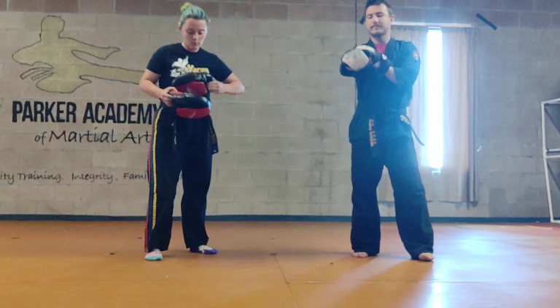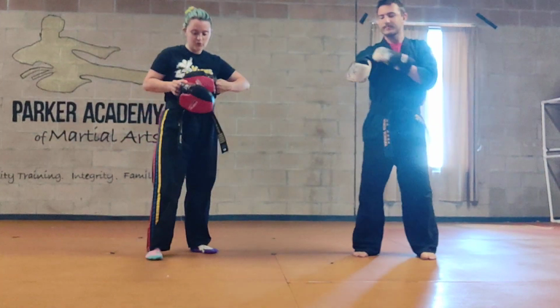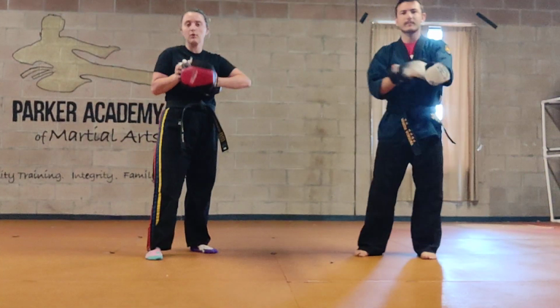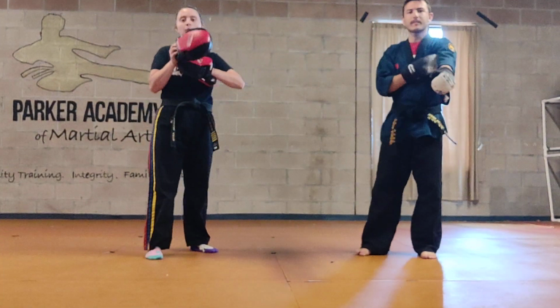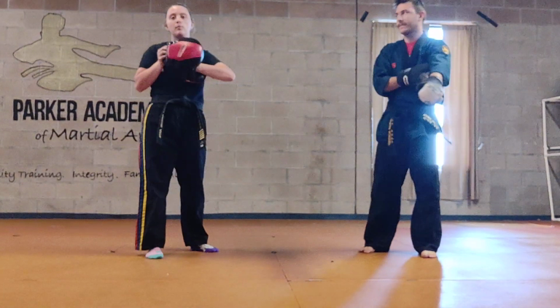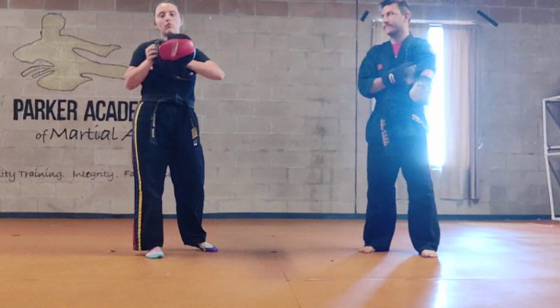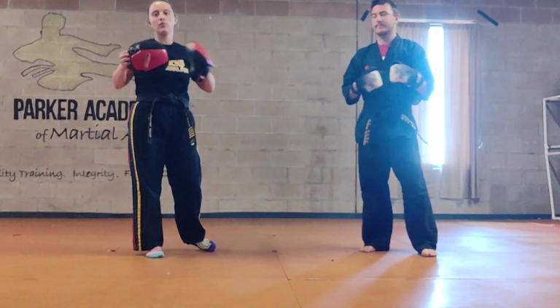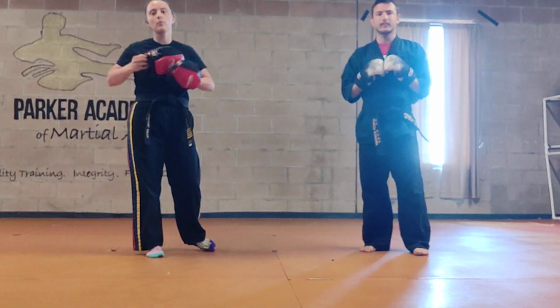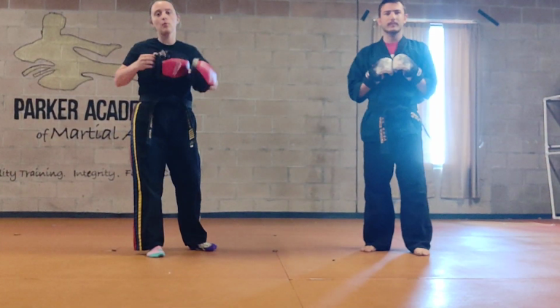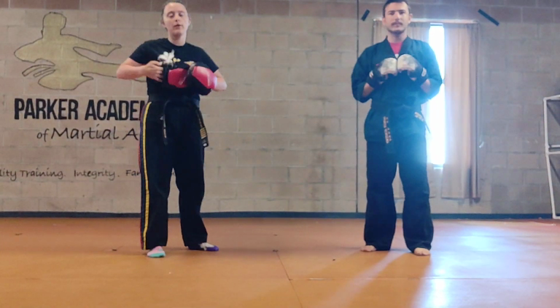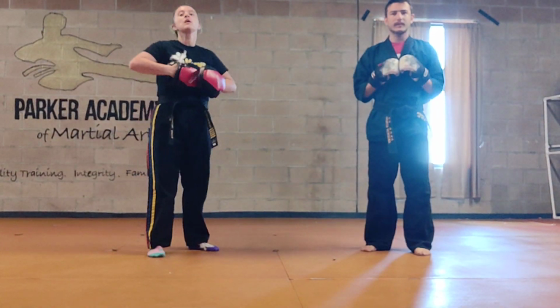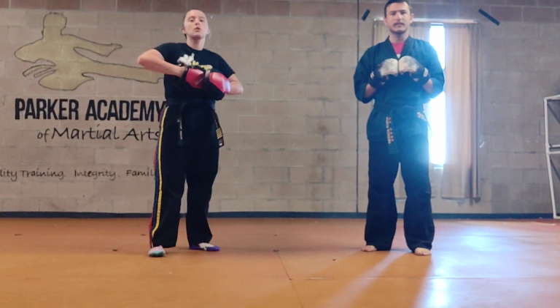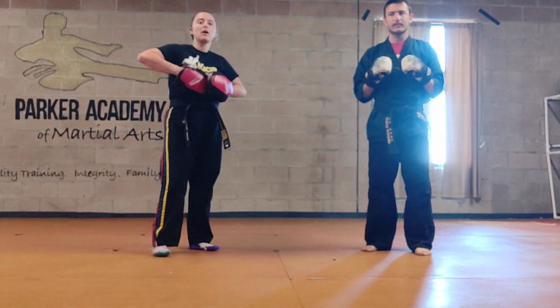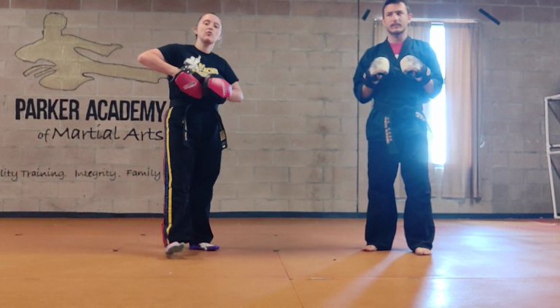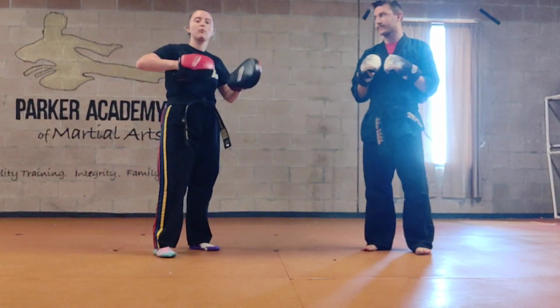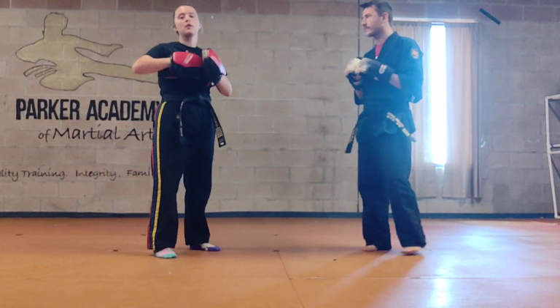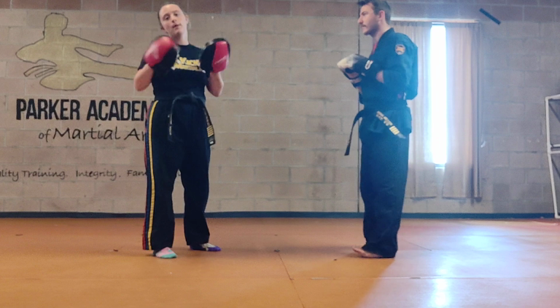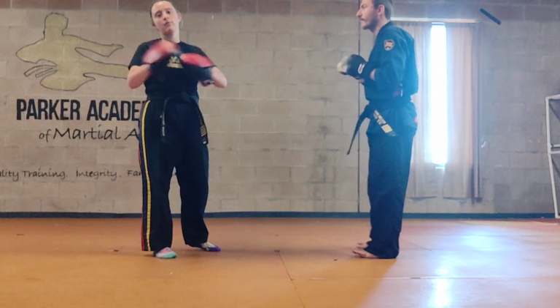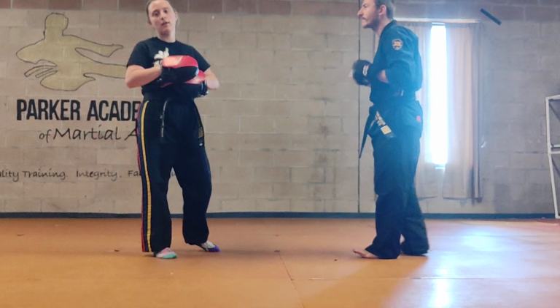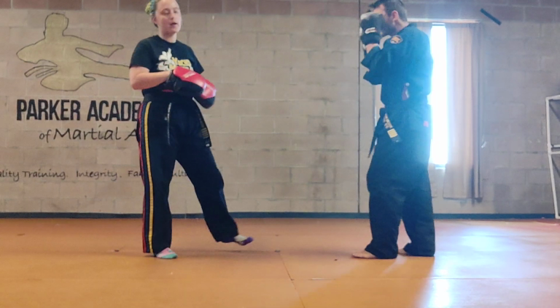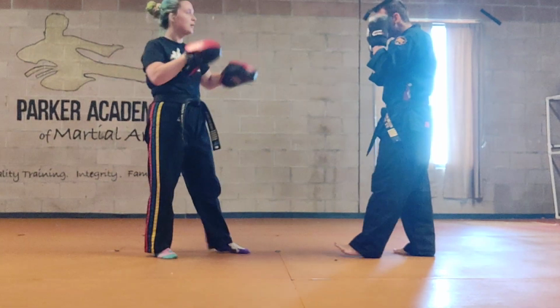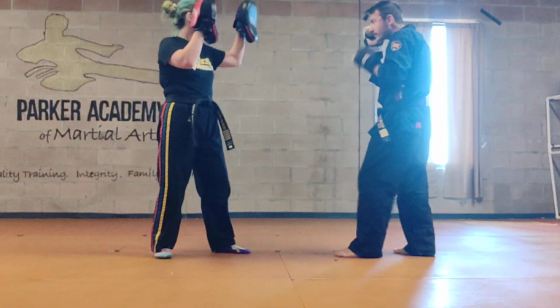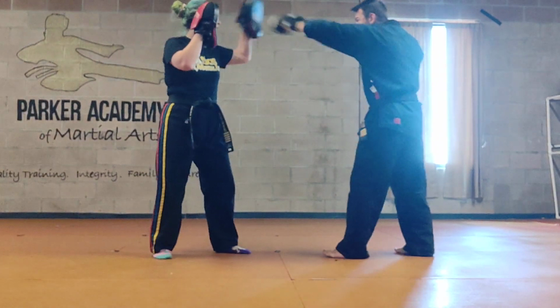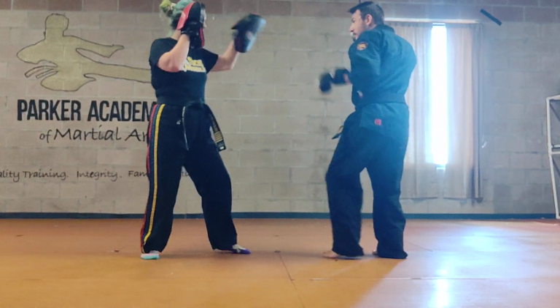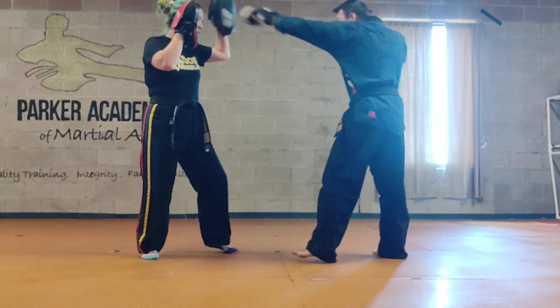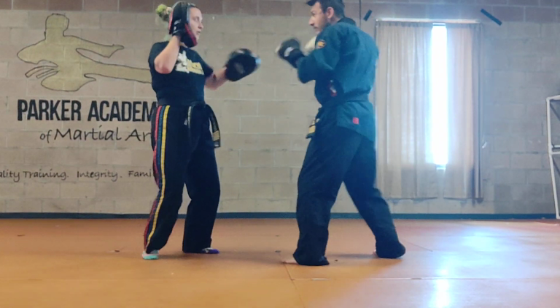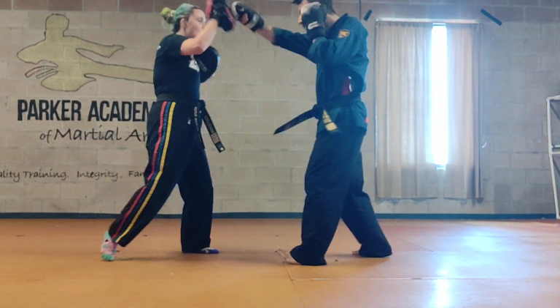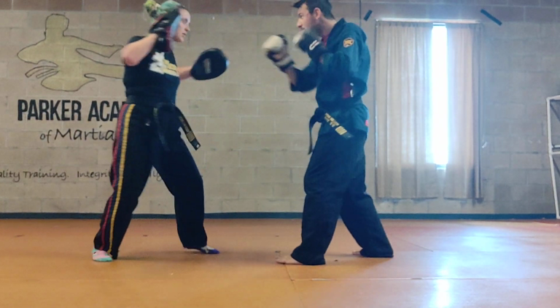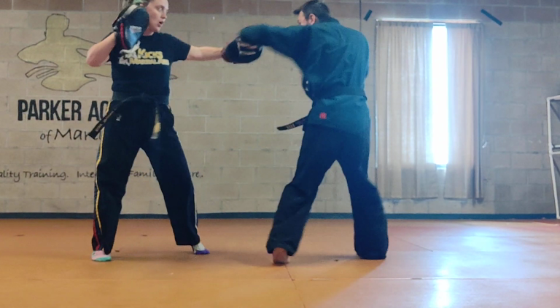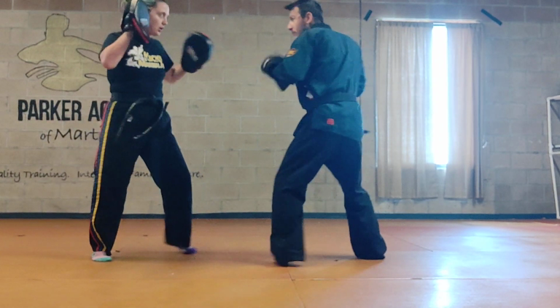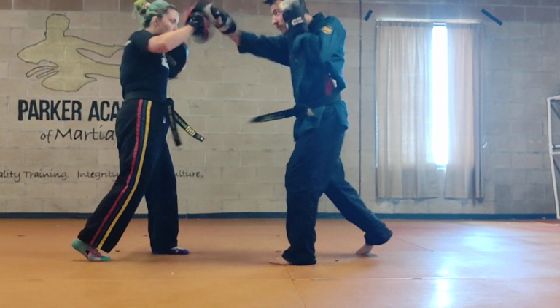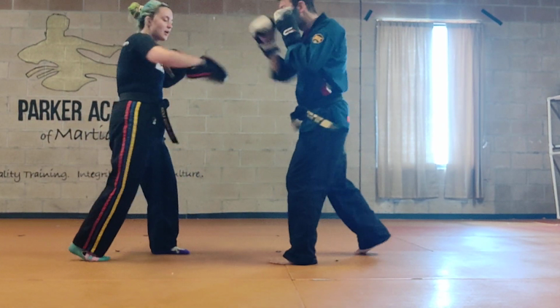We're just going to re-film this, make sure everyone is comfortable with it. Starting with combination number one, power five. Jab, jab, cross, poke, cross.